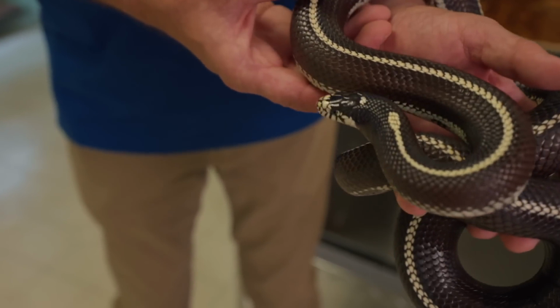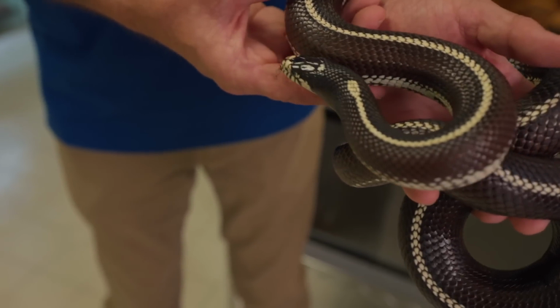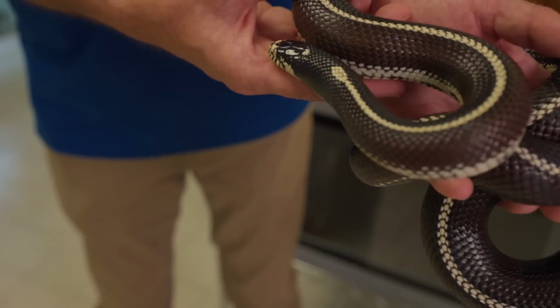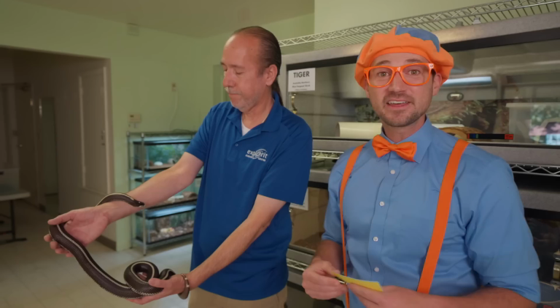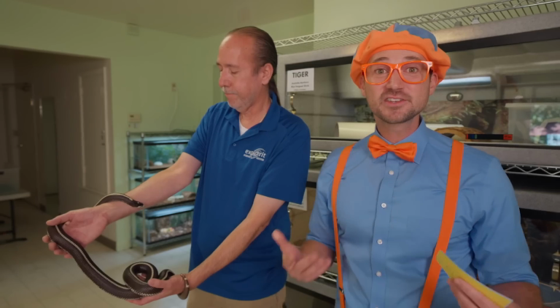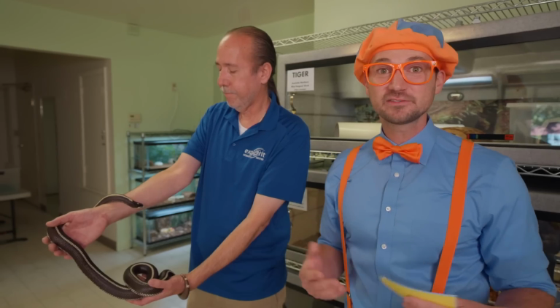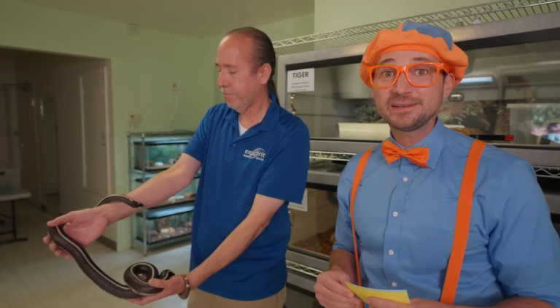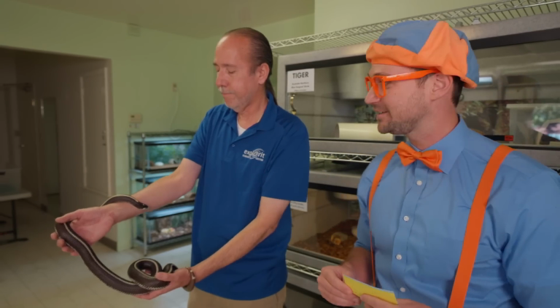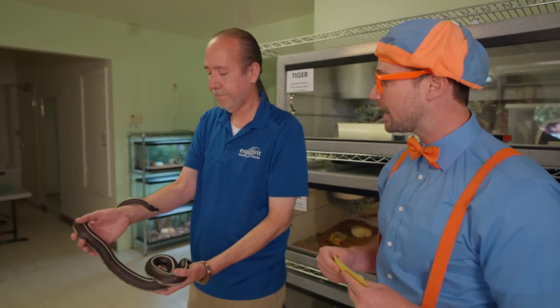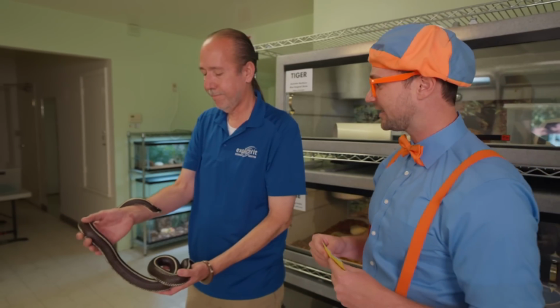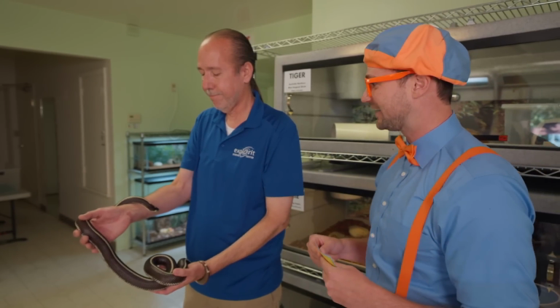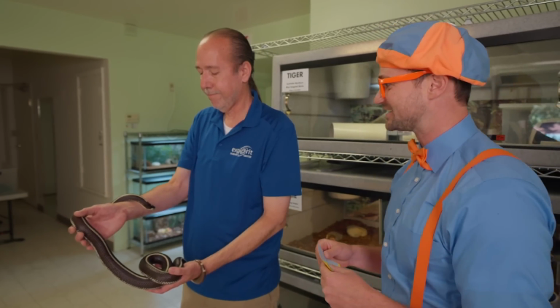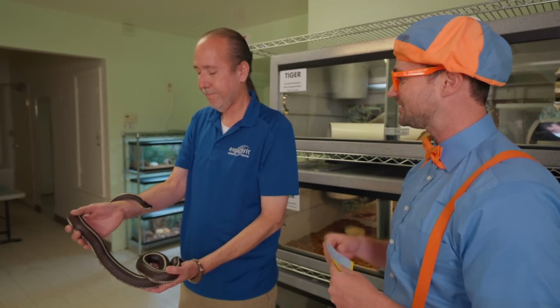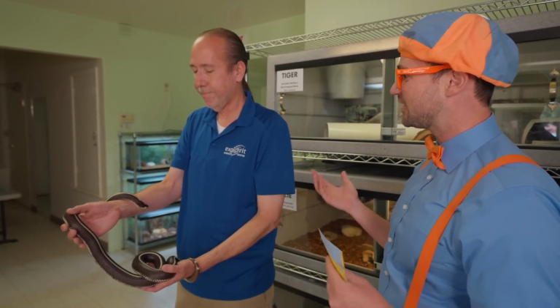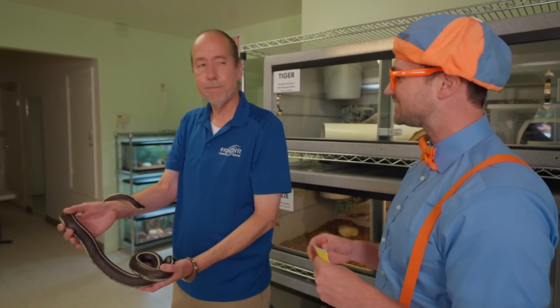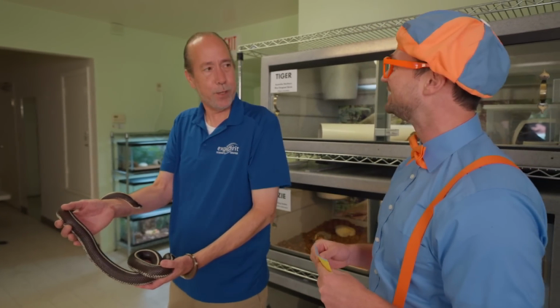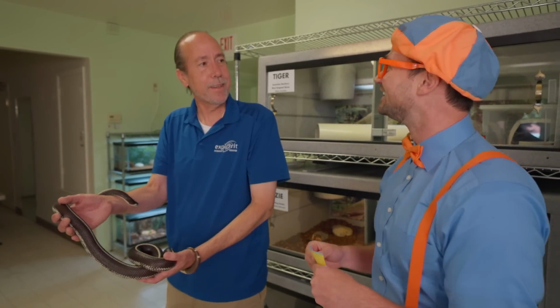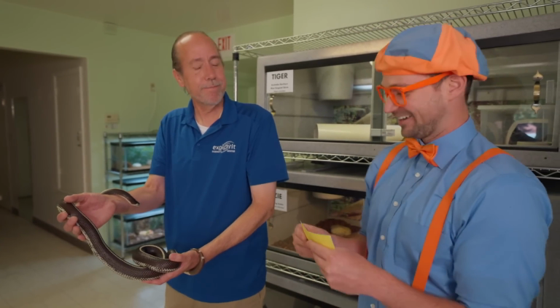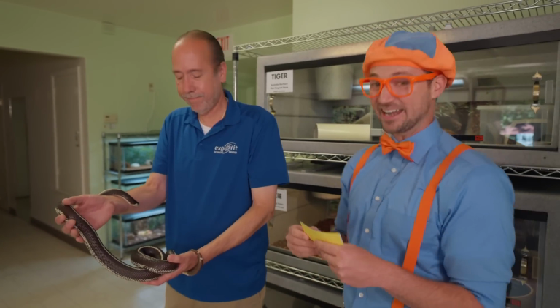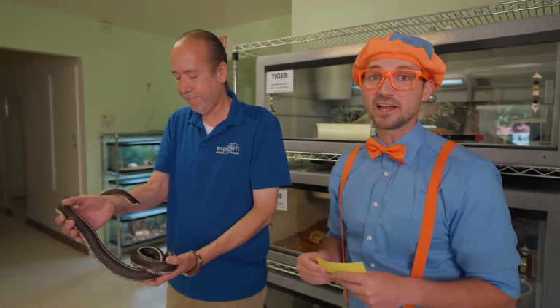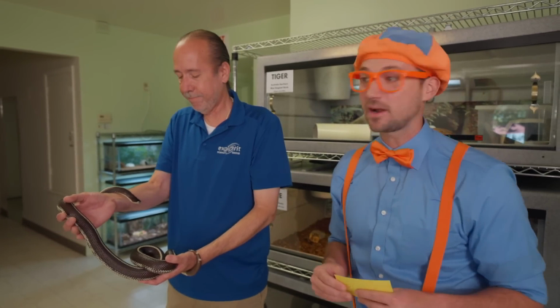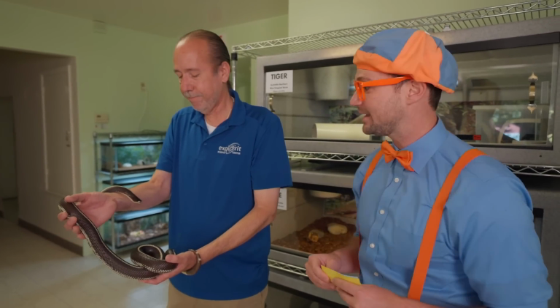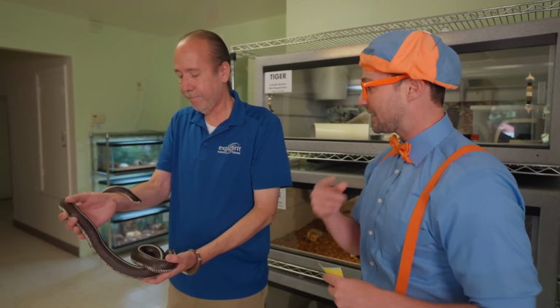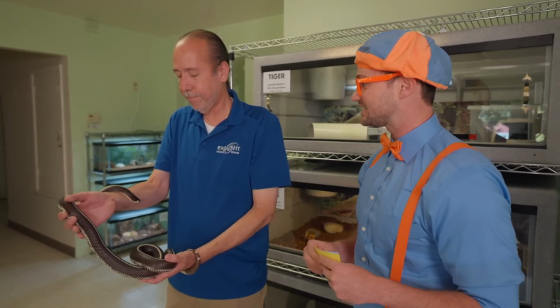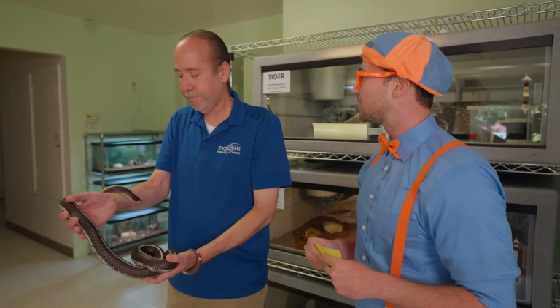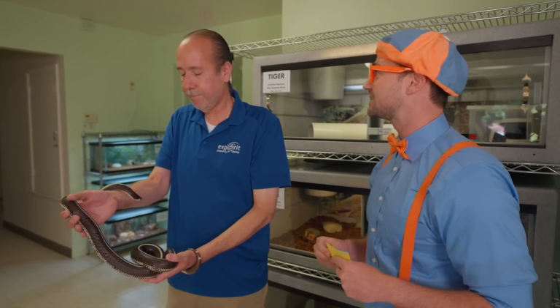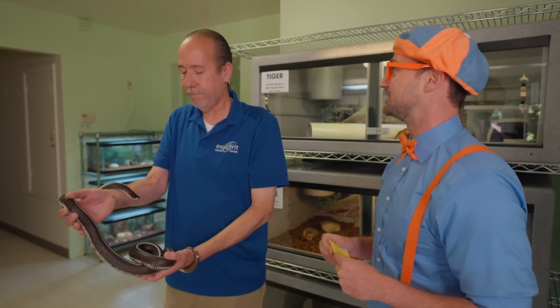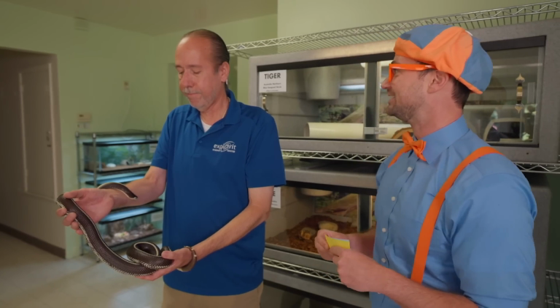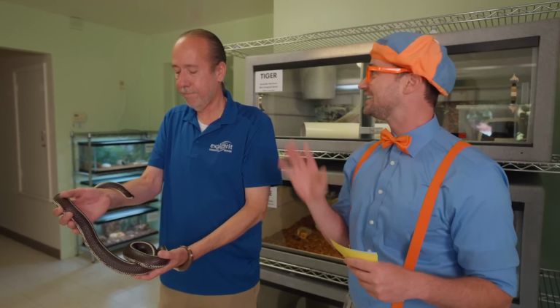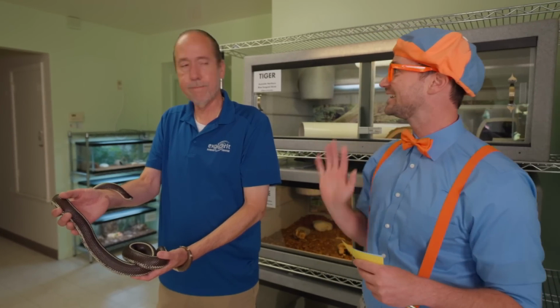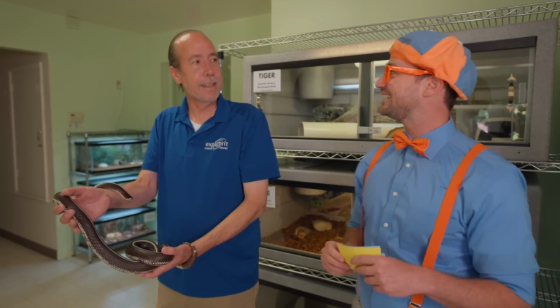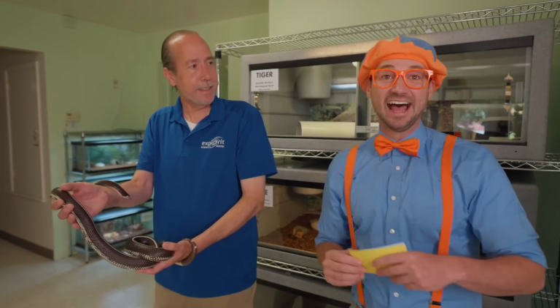That was so much fun meeting your reptile friends — thank you so much. You're welcome! Well, I should probably get back to seeing what Mika's learning. All right, see you later, David.